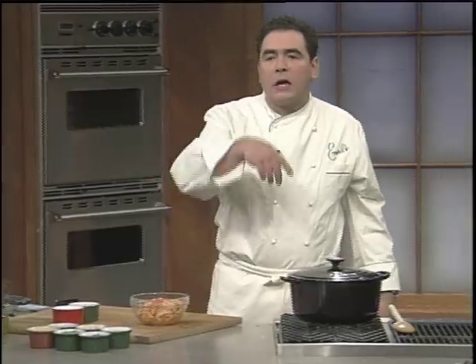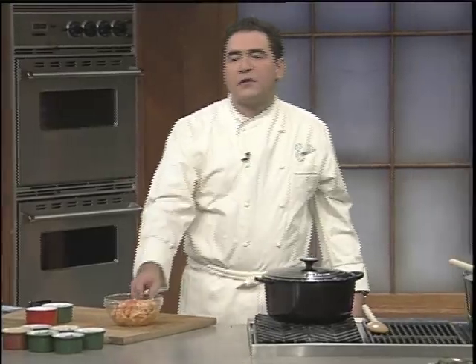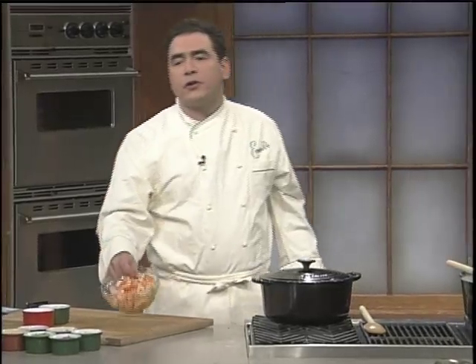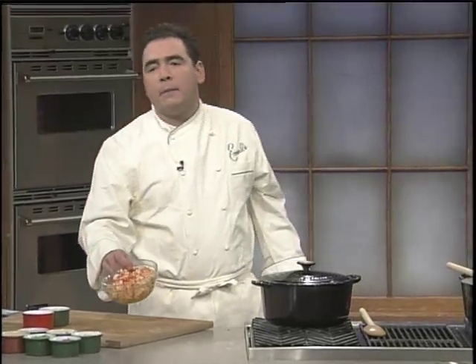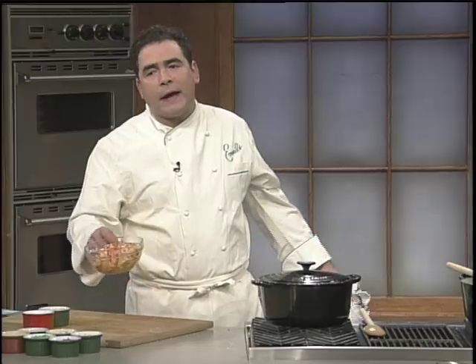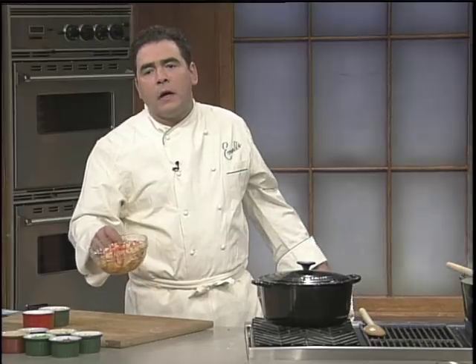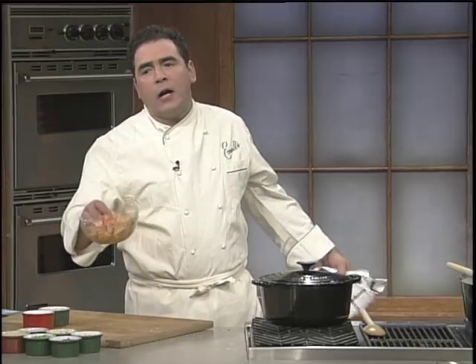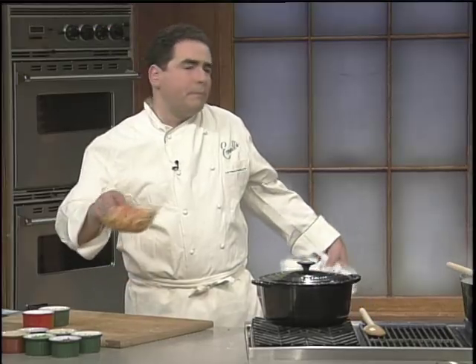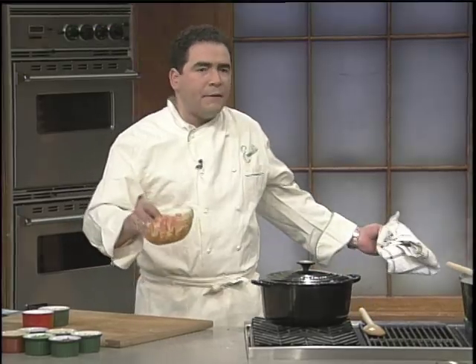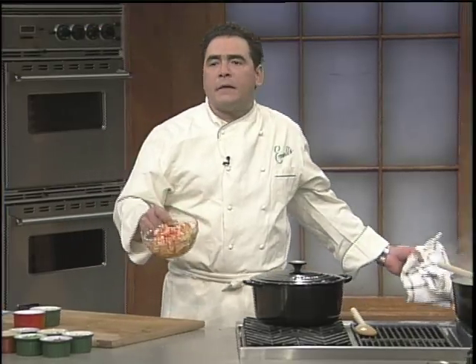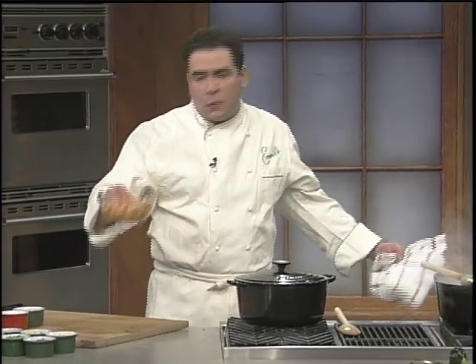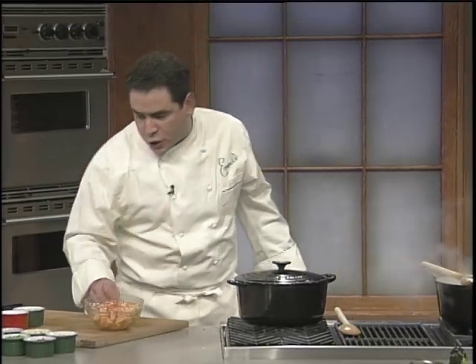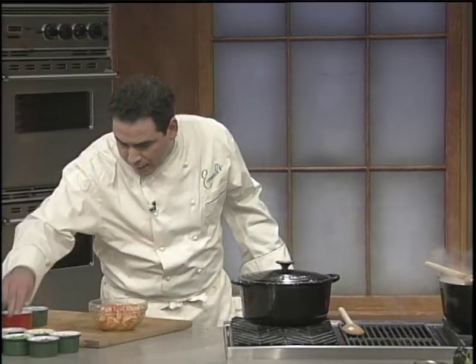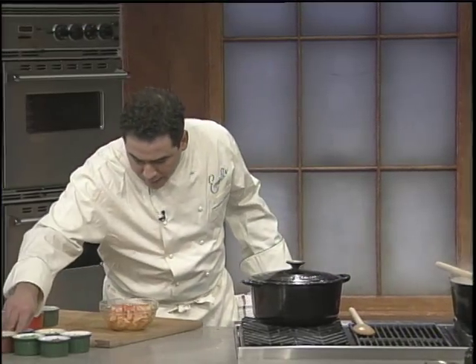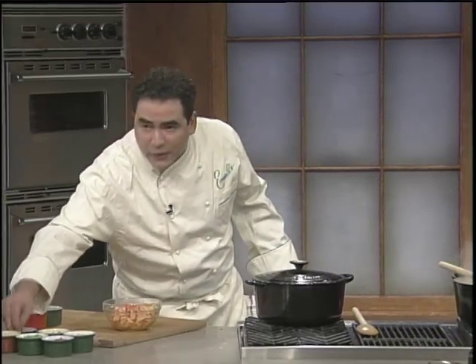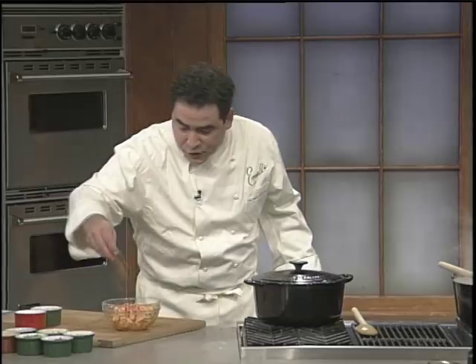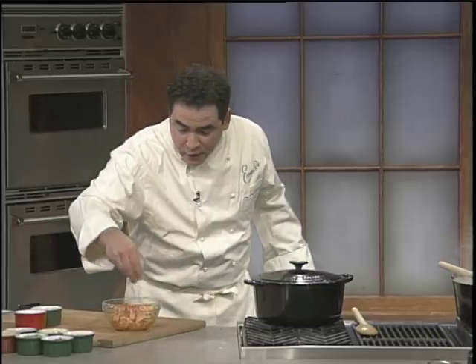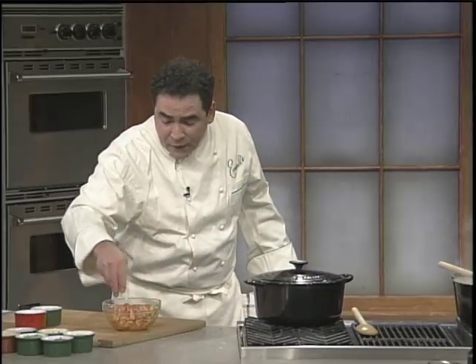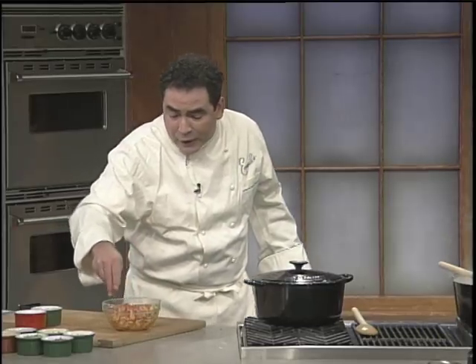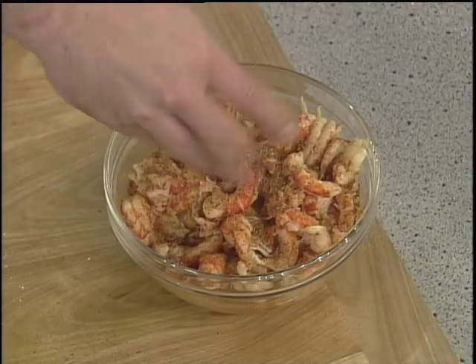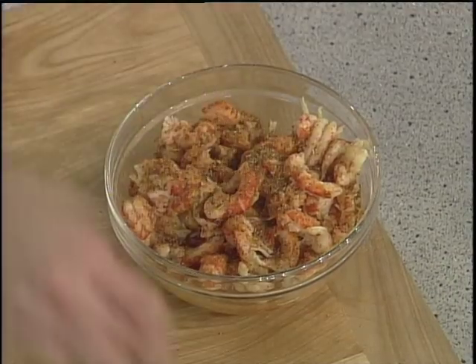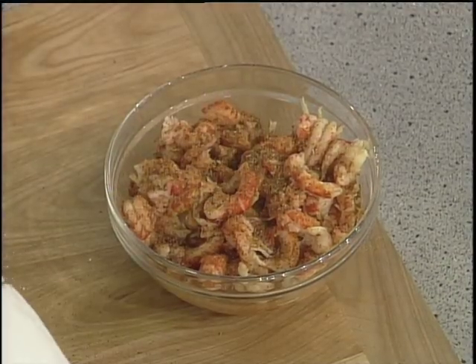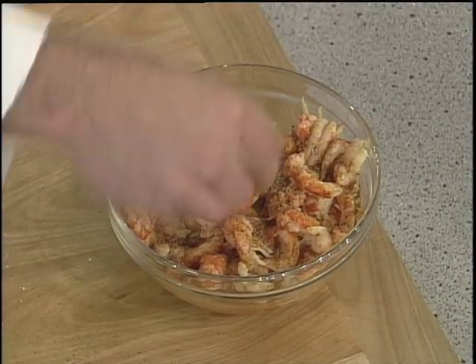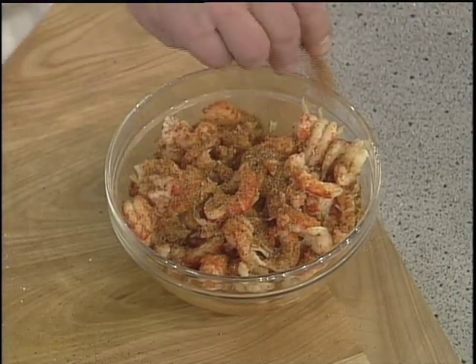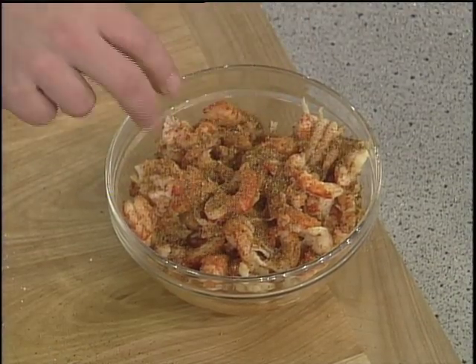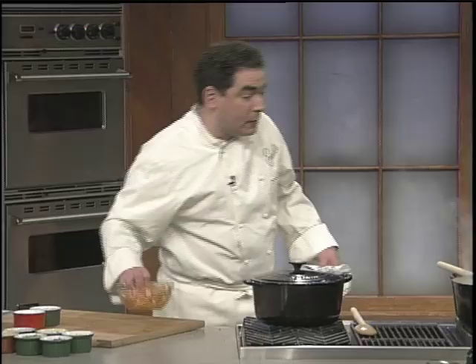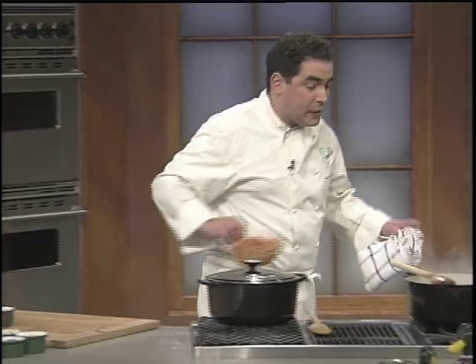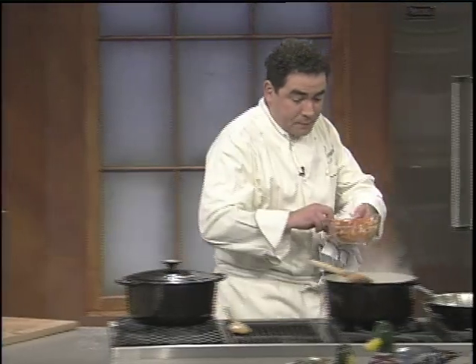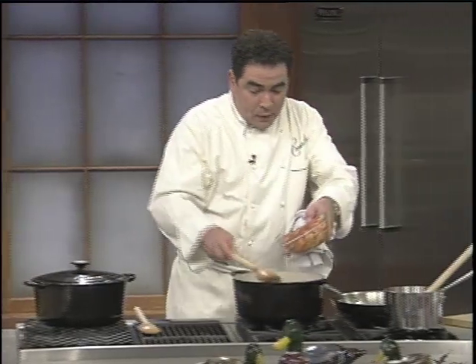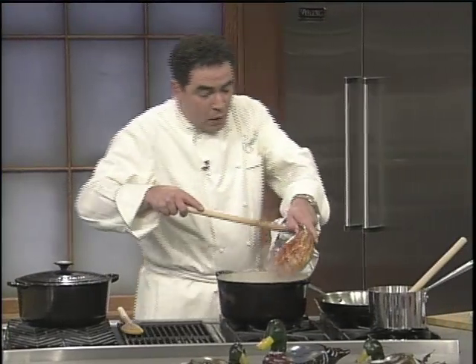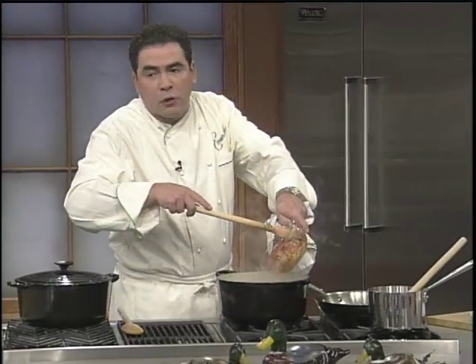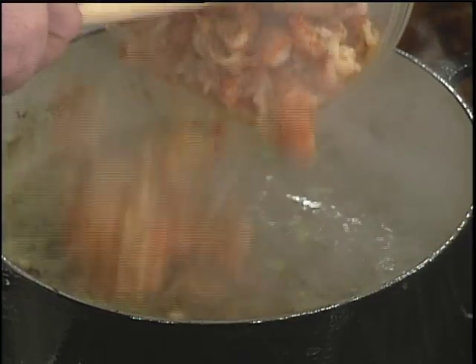You want crawfish tails in your gumbo? Great. You want shrimp? Fine. You want to put chicken? Whatever you like. Just make sure it's seasoned. If you are using crawfish tails, make sure they're from Louisiana. We don't want any of those imposters.